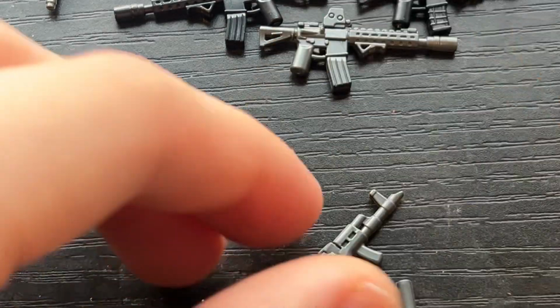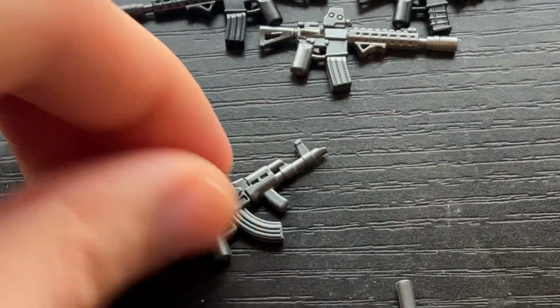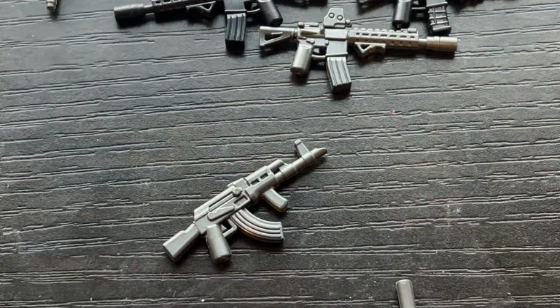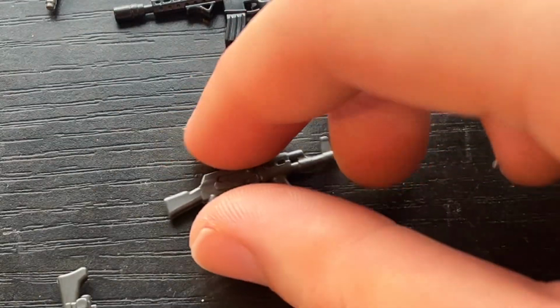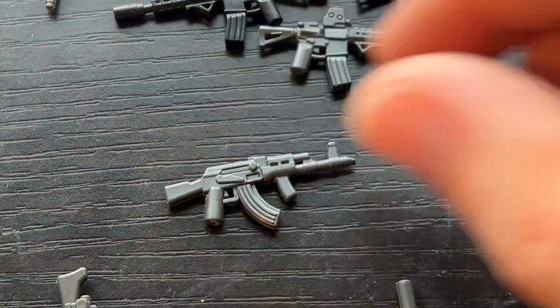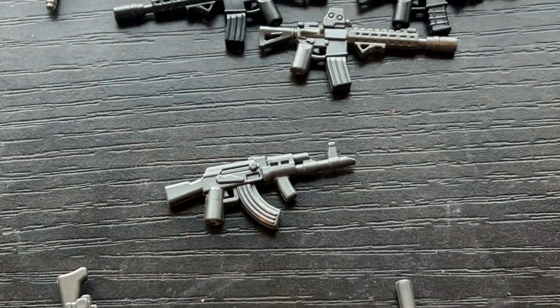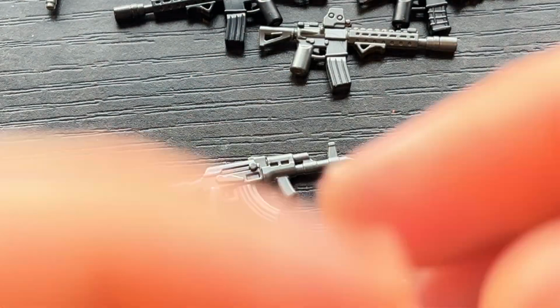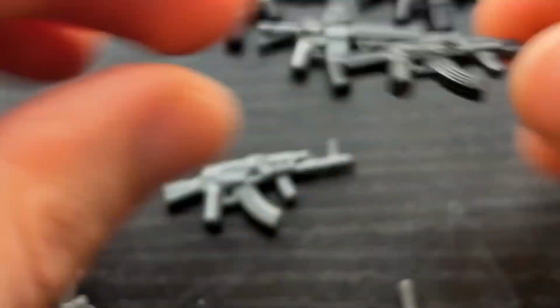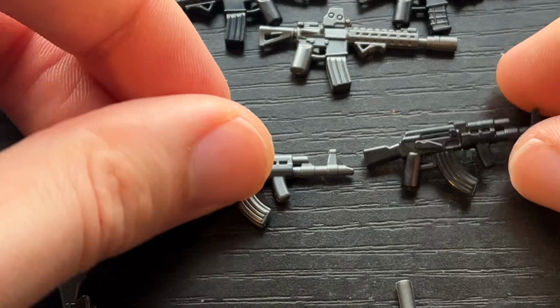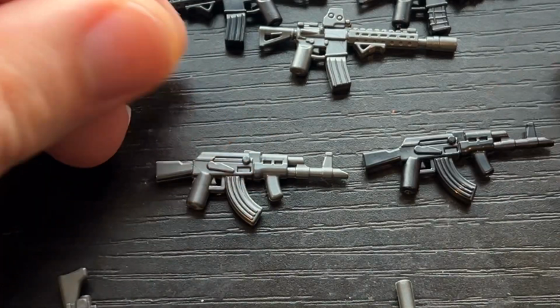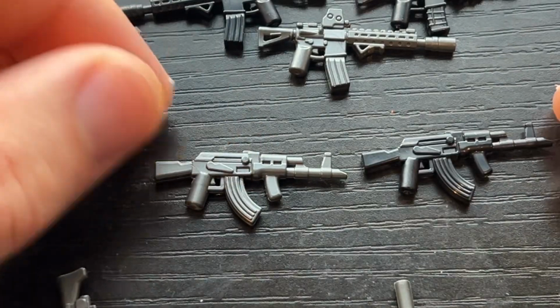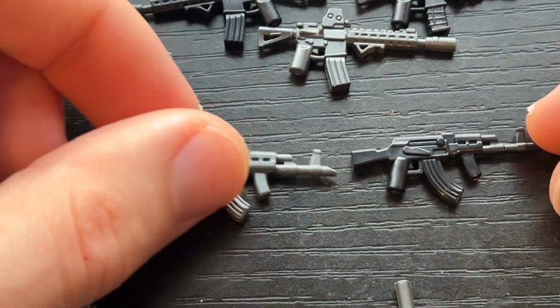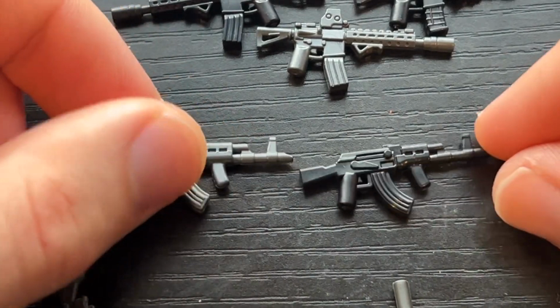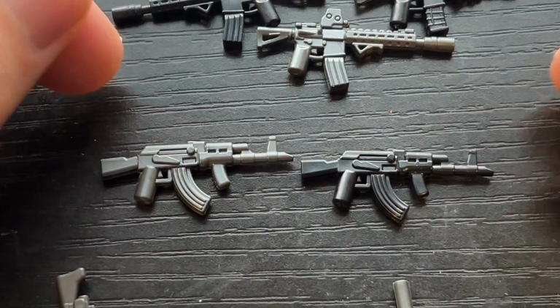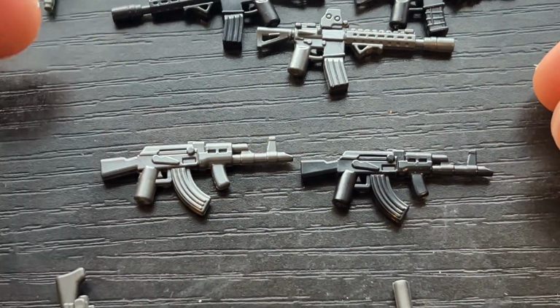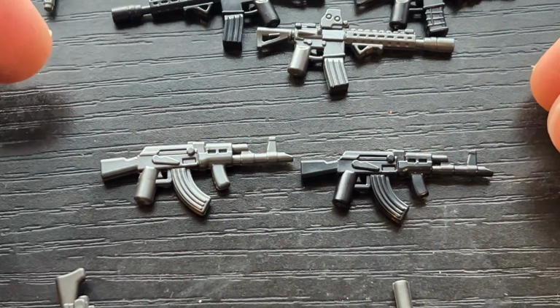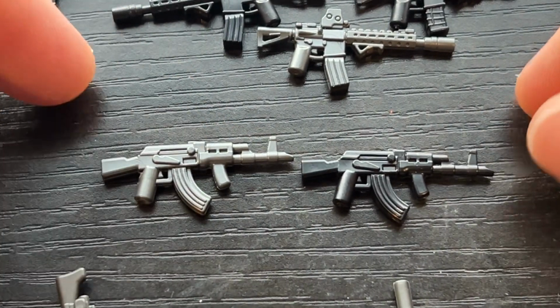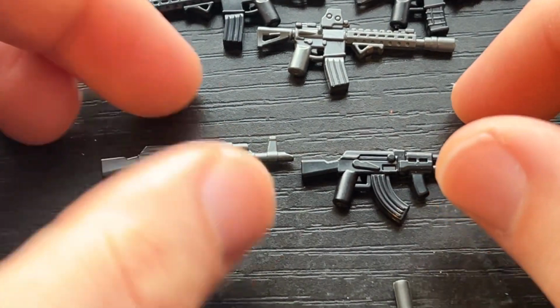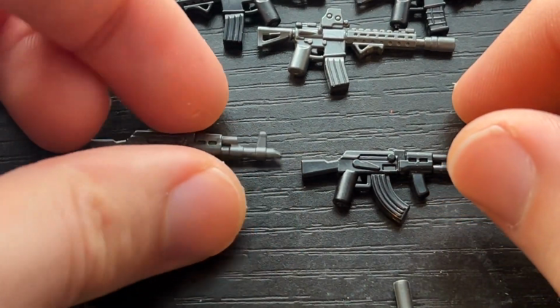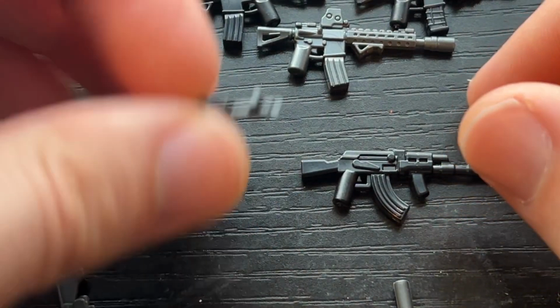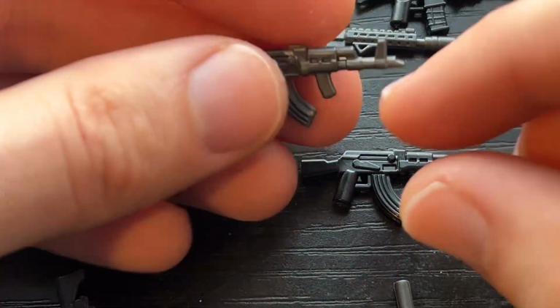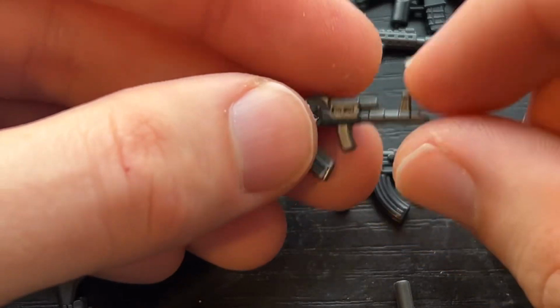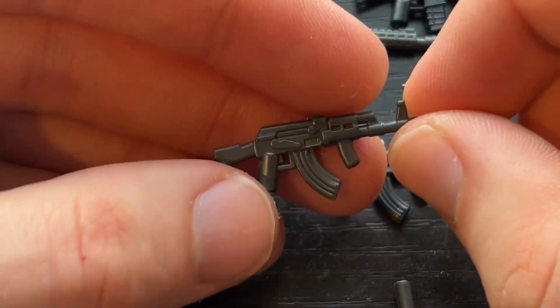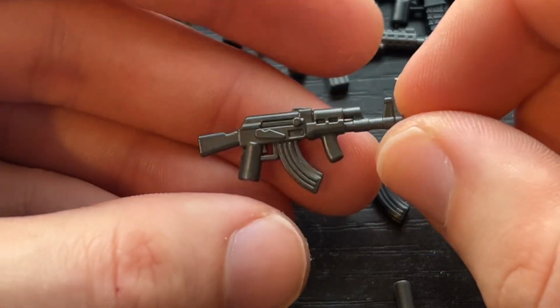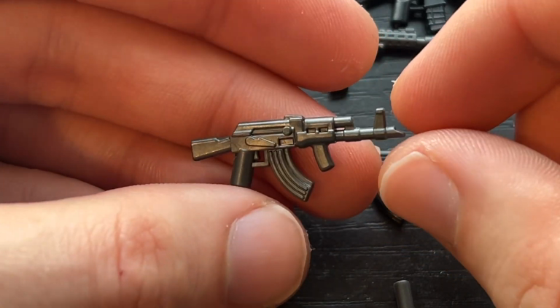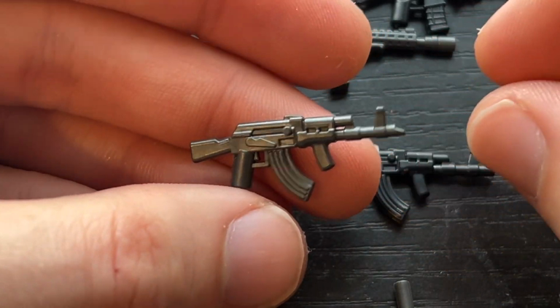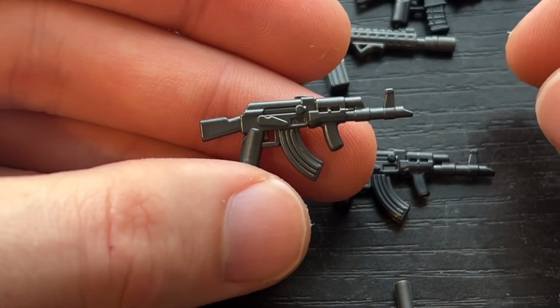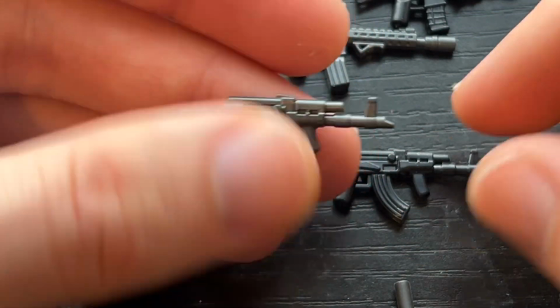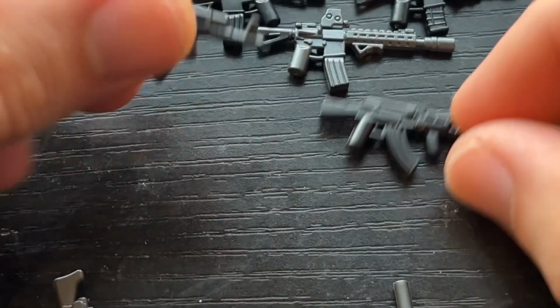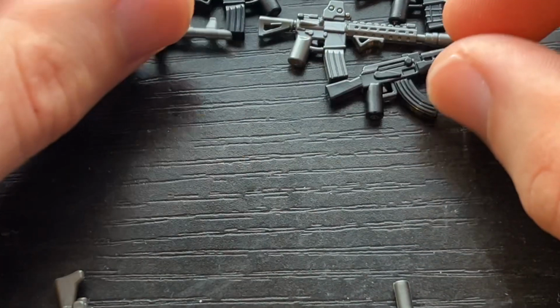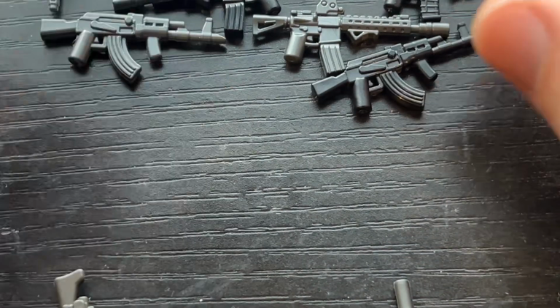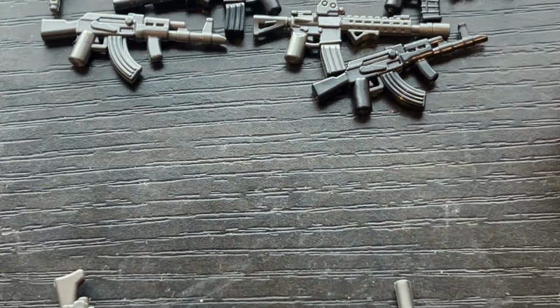Let's go back to an AK. This is the AK Dong with the Dong grip — pretty classic, iconic. I plan to do an overmold of this eventually, but for now we have the solid color one. Pretty simple, classic AK.